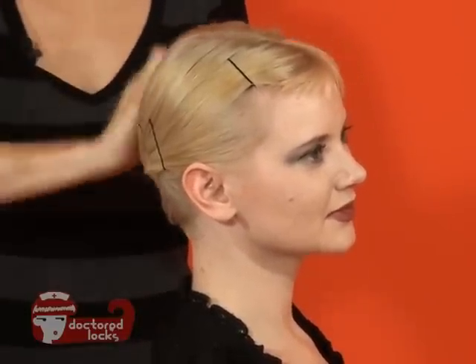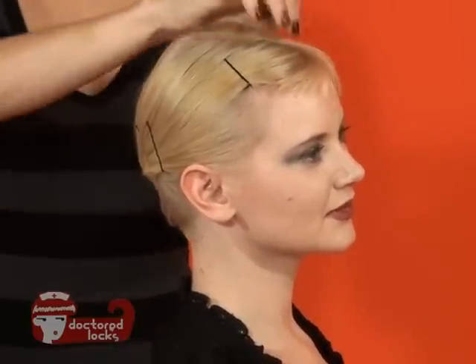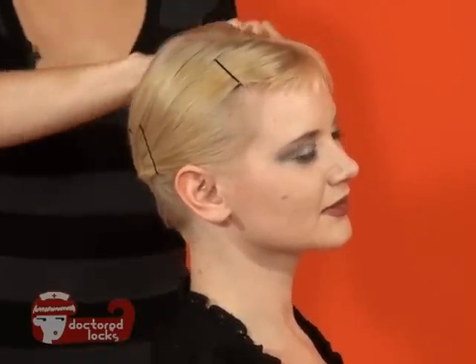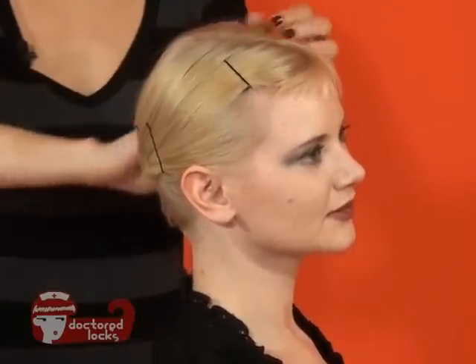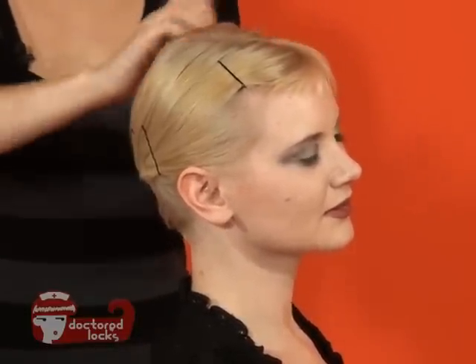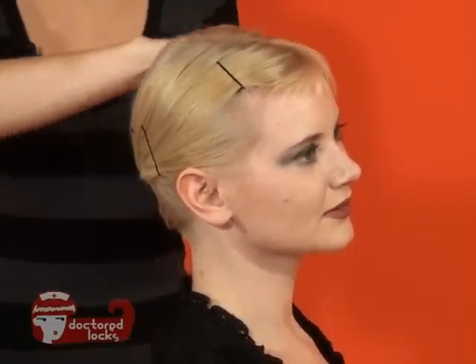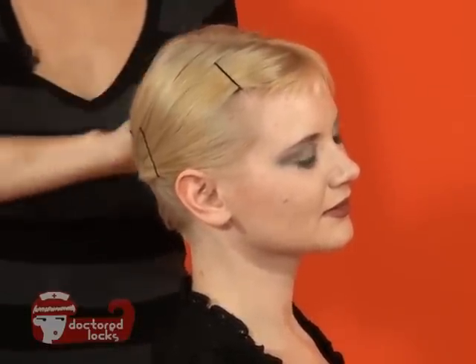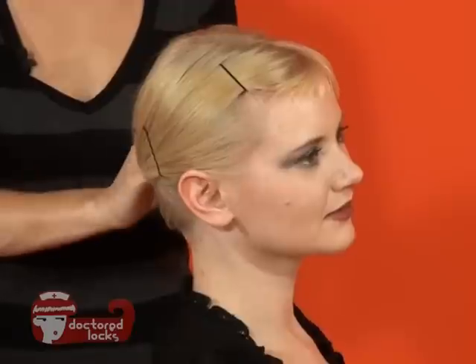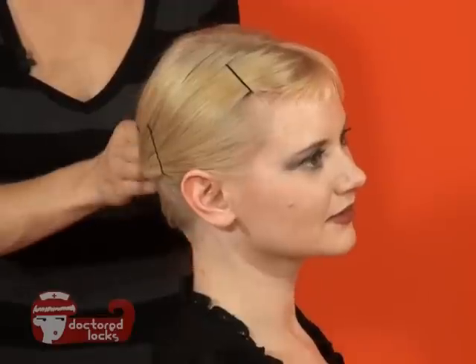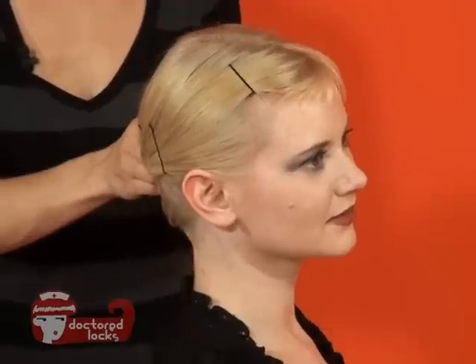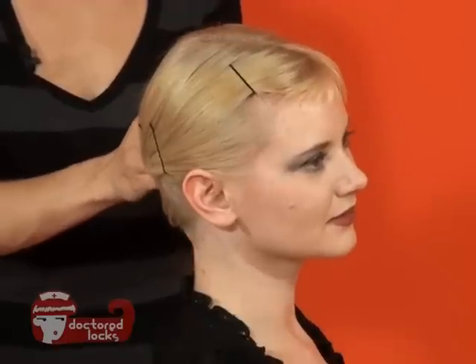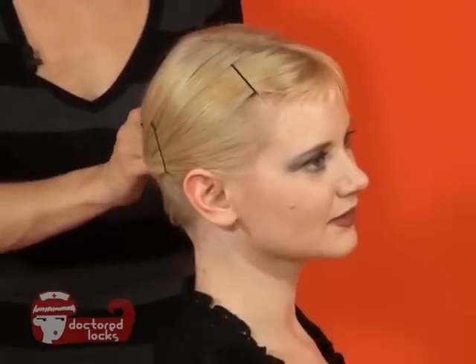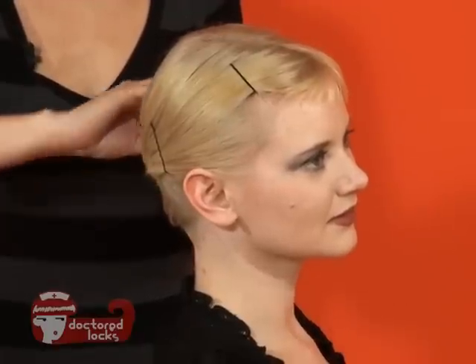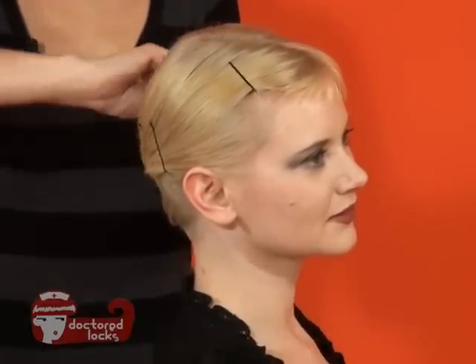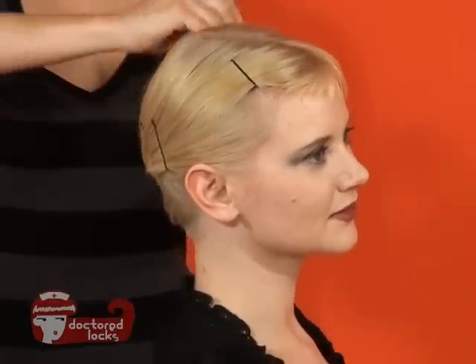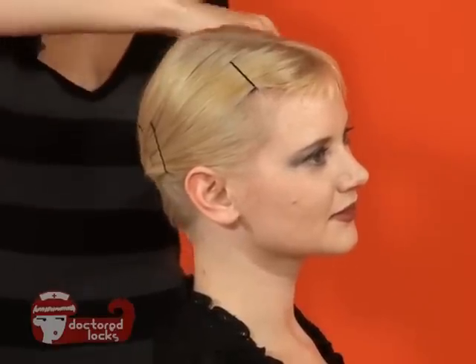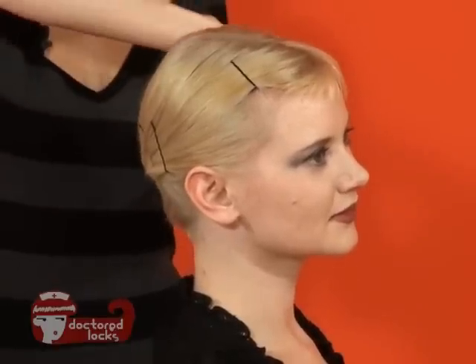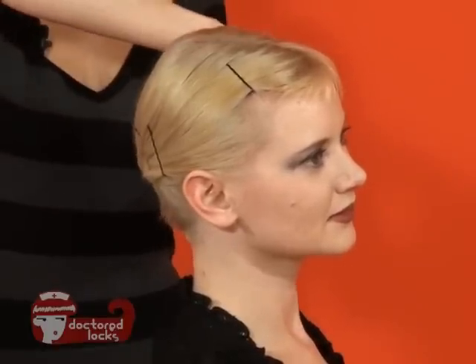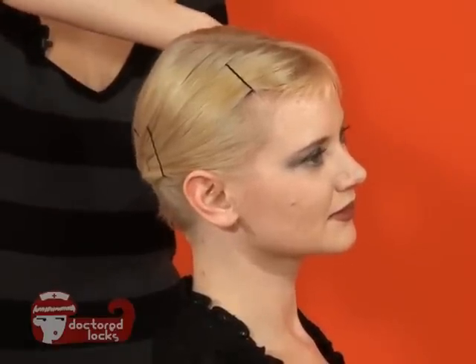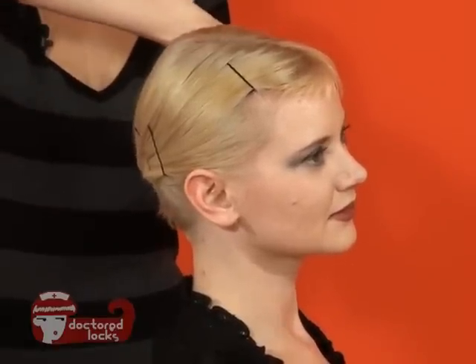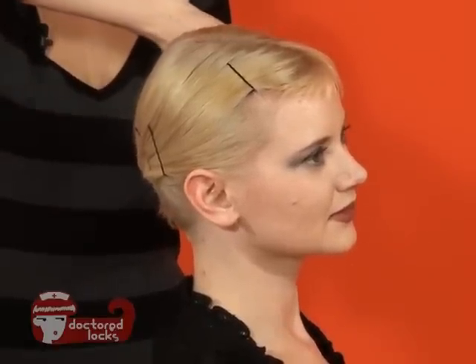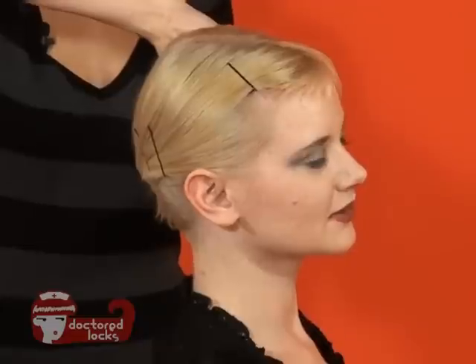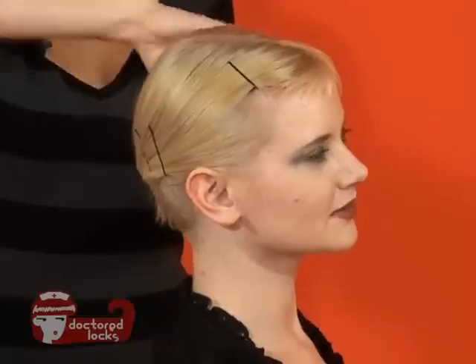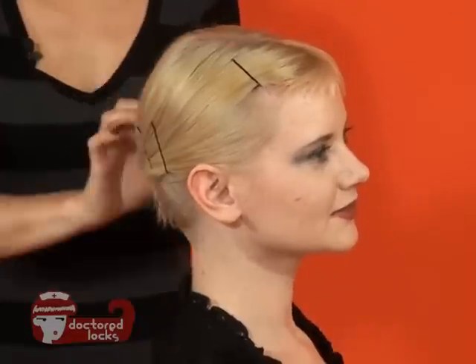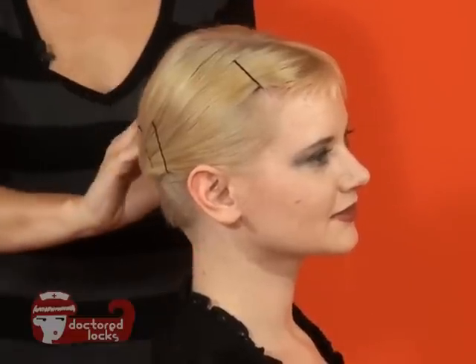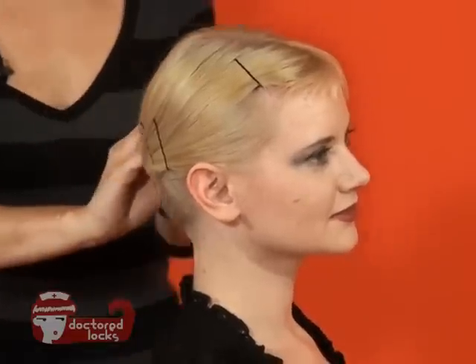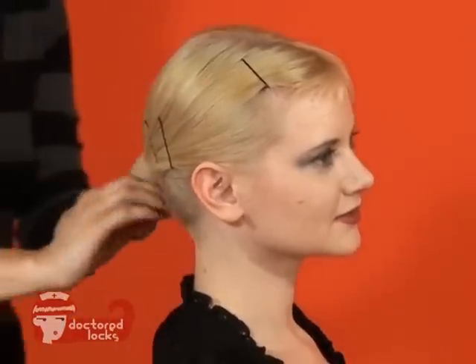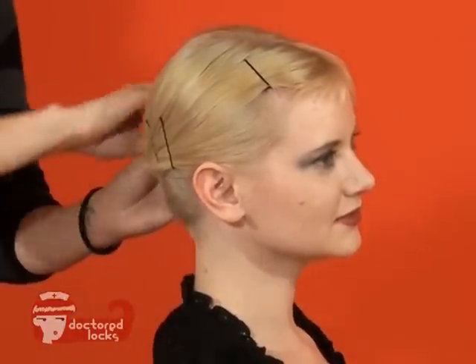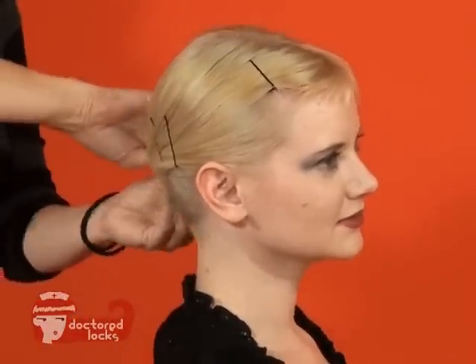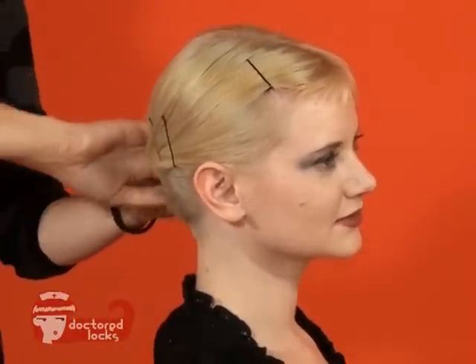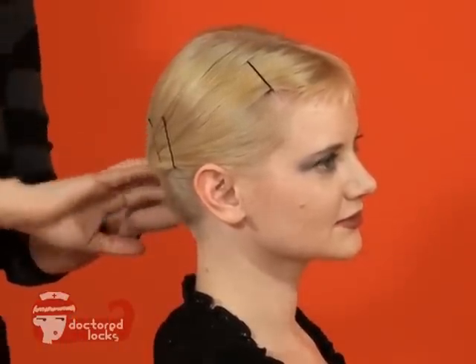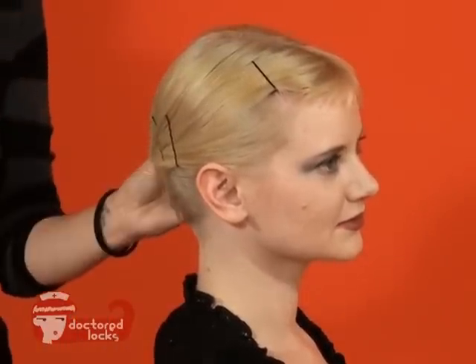If your hair is longer, you can put it in a ponytail and then wind it against the back of your head. Use bobby pins to secure it as flat as possible.